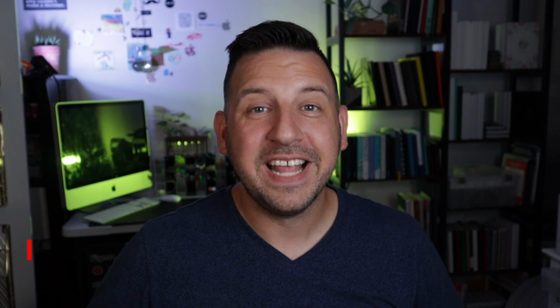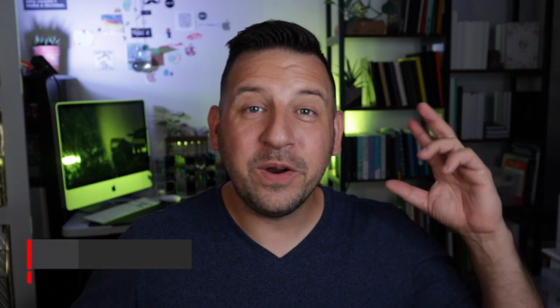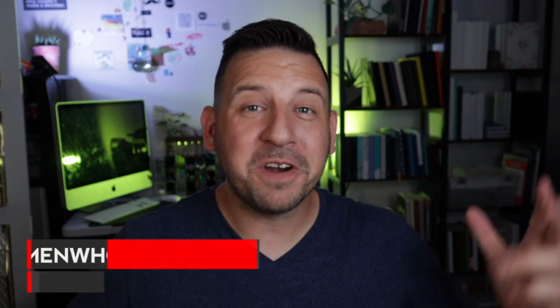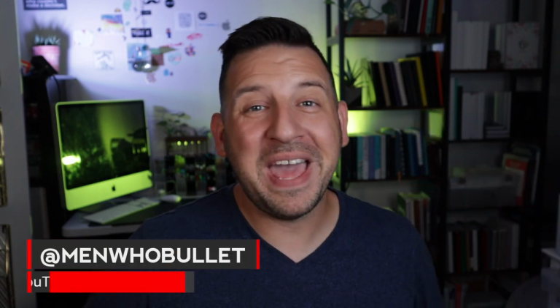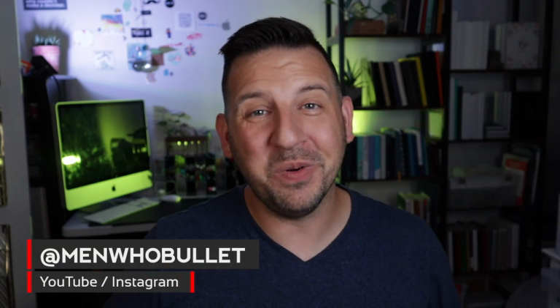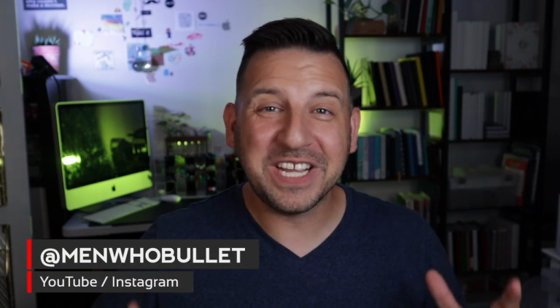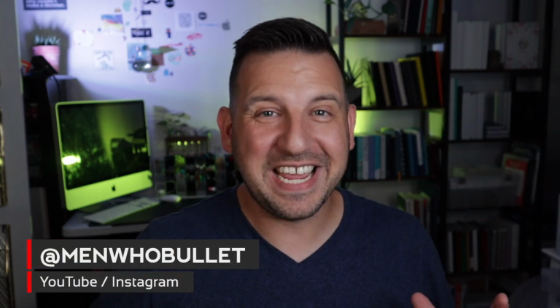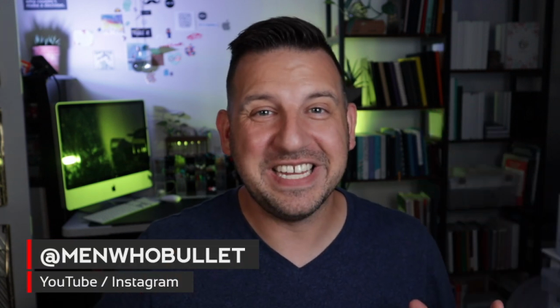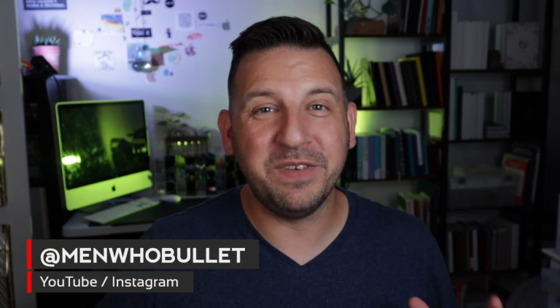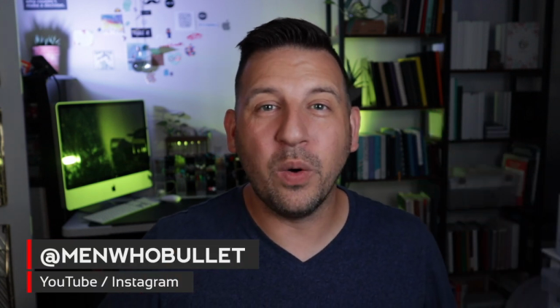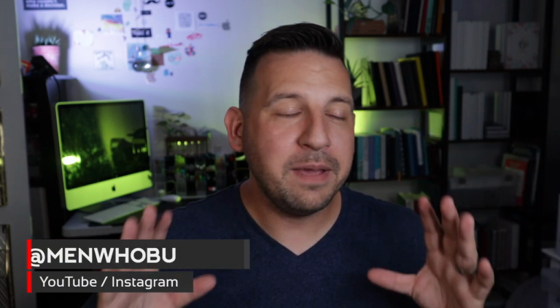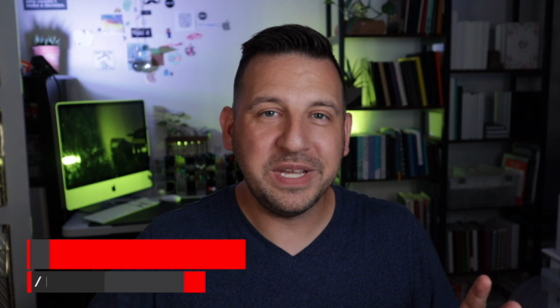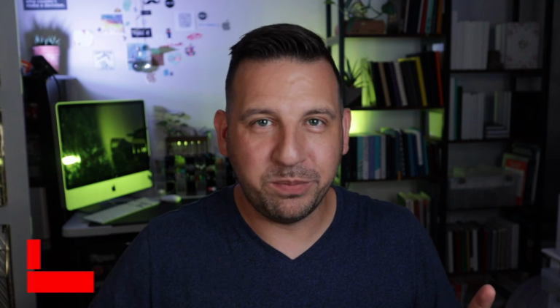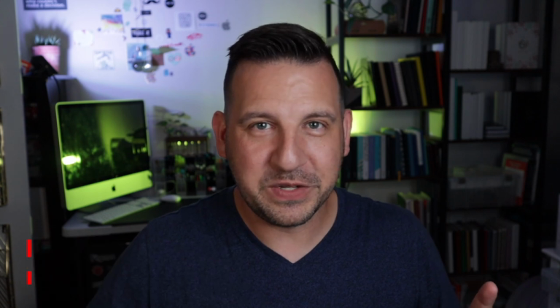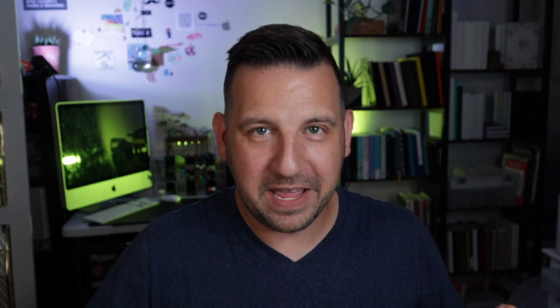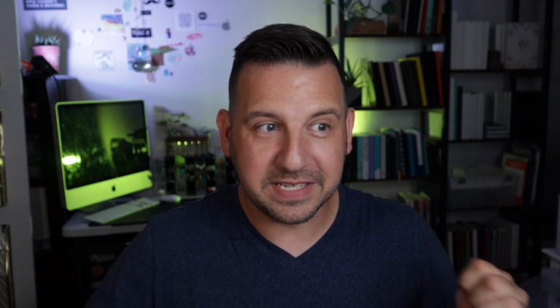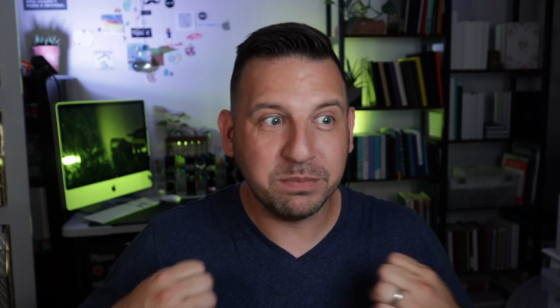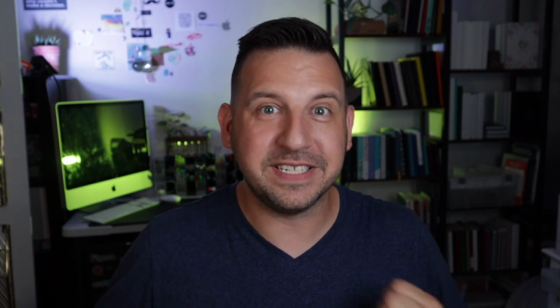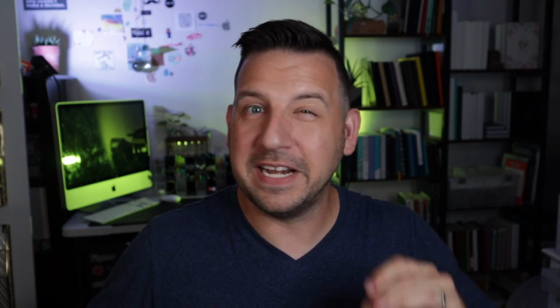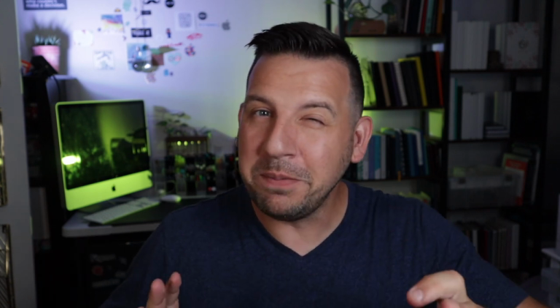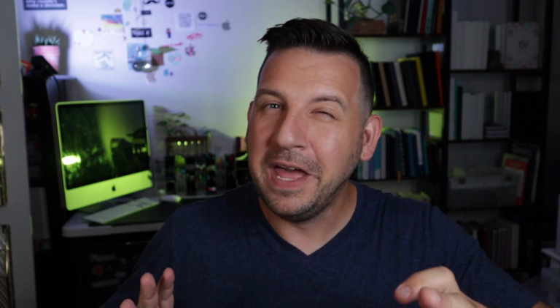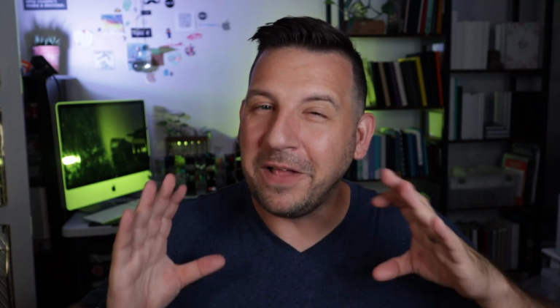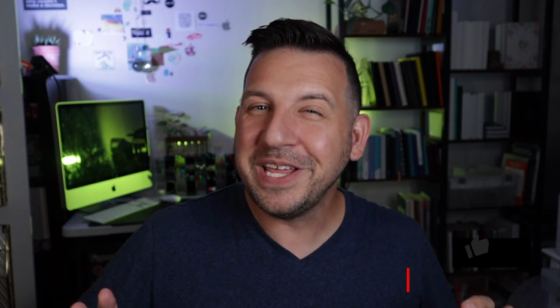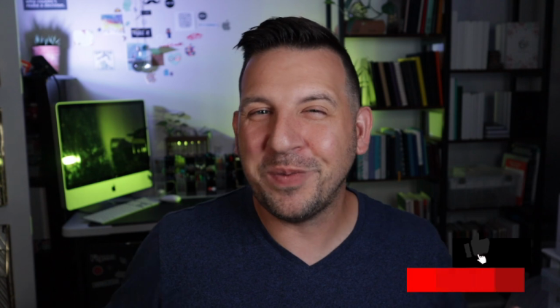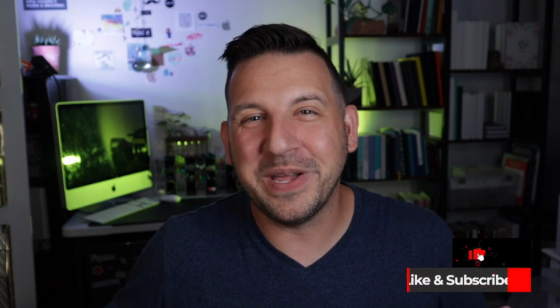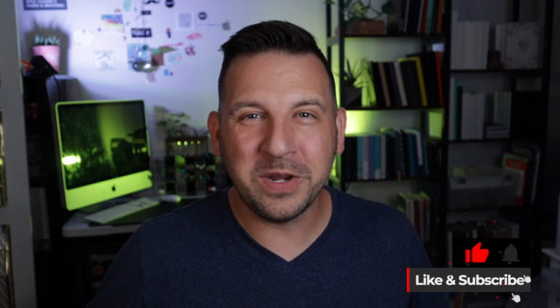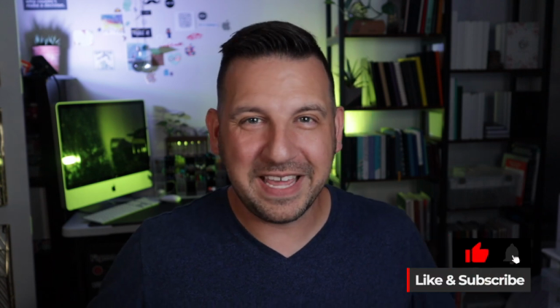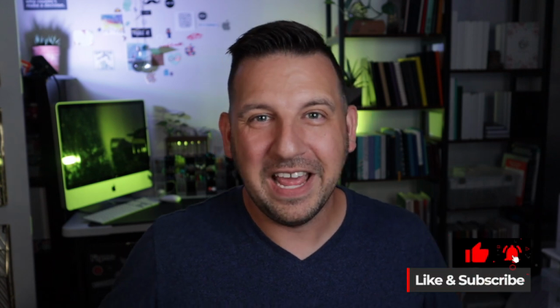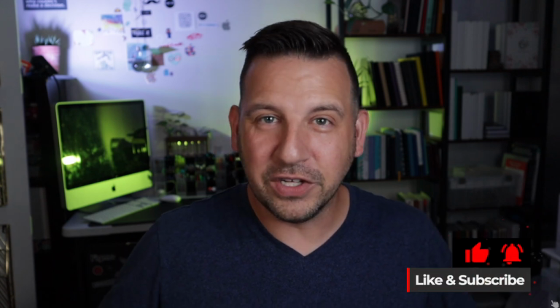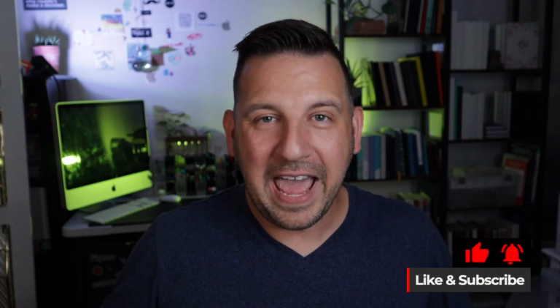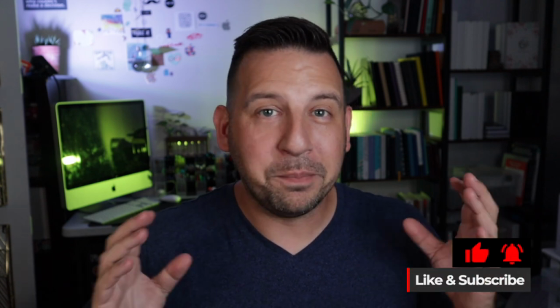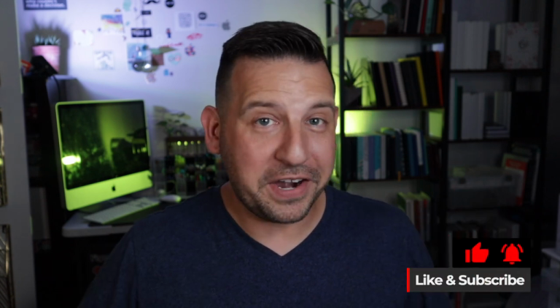Hey there, it's Mark from Men Who Bullet. Thanks for checking out today's video. I'm so excited to bring this to you today because we are going to be taking a look at Plotter.